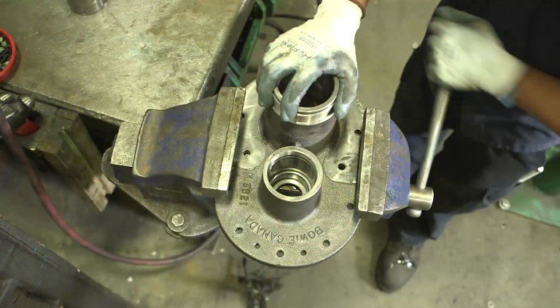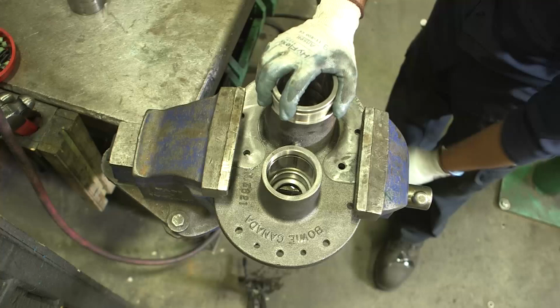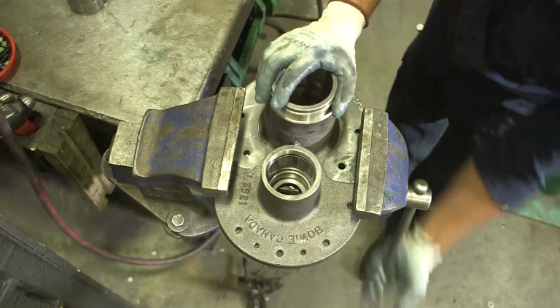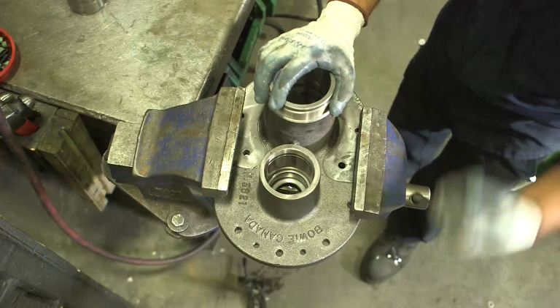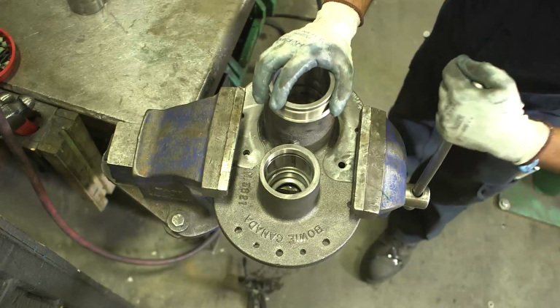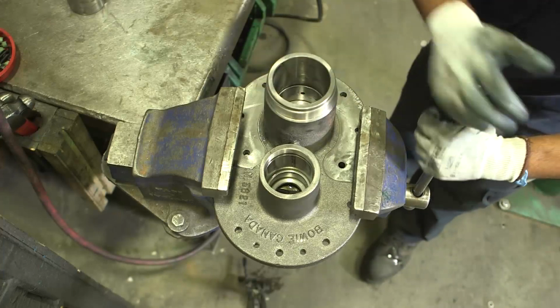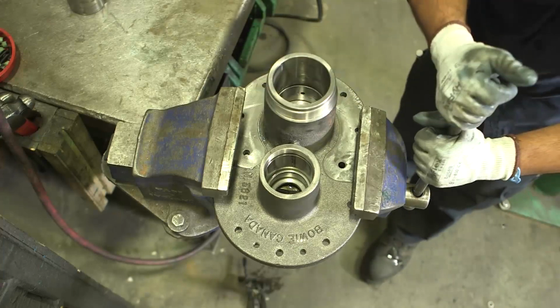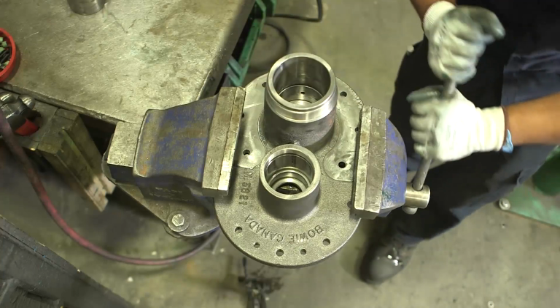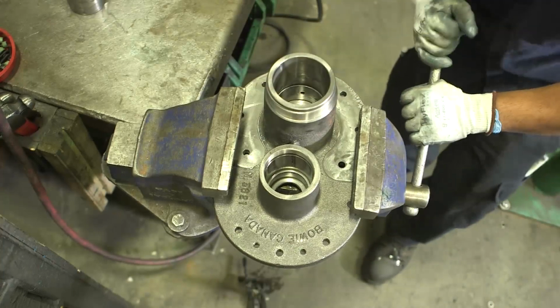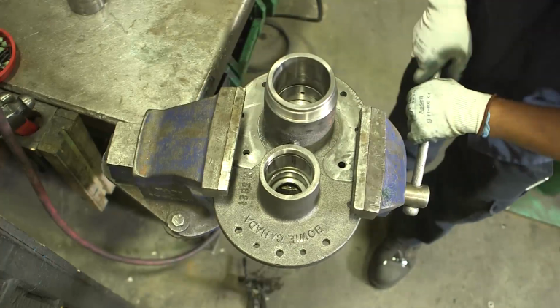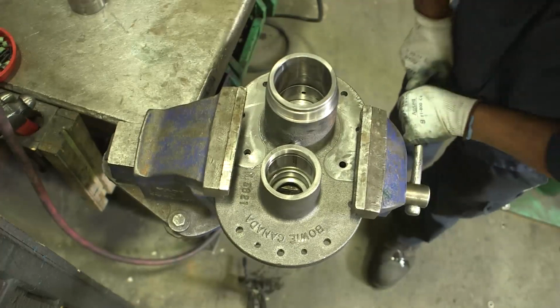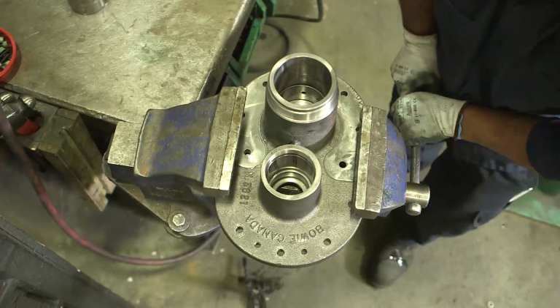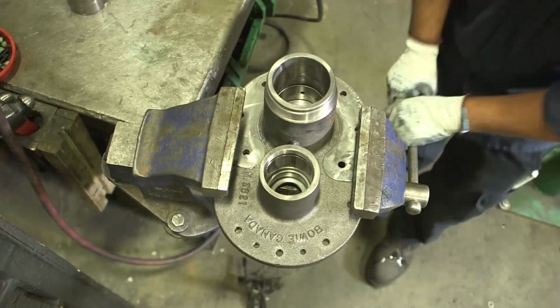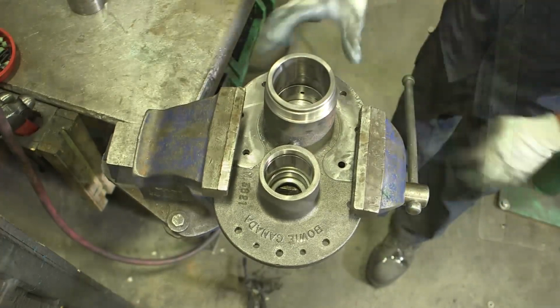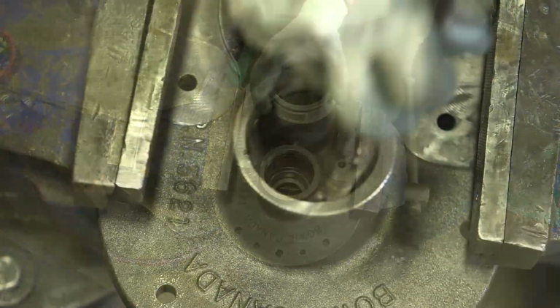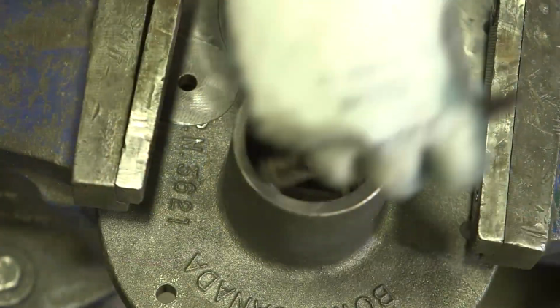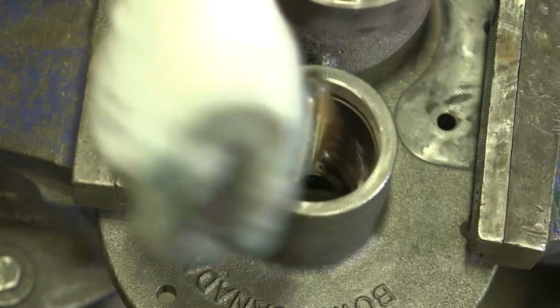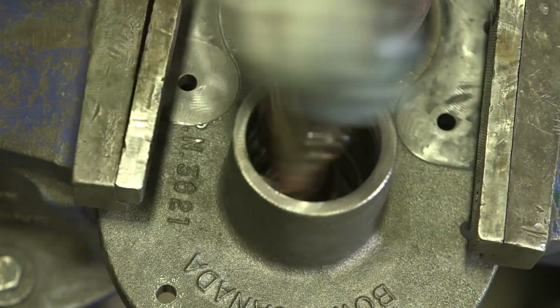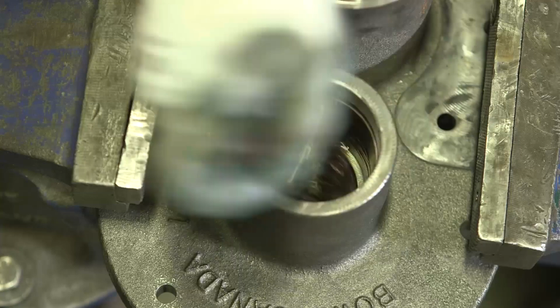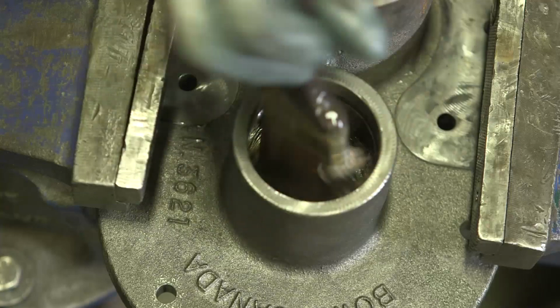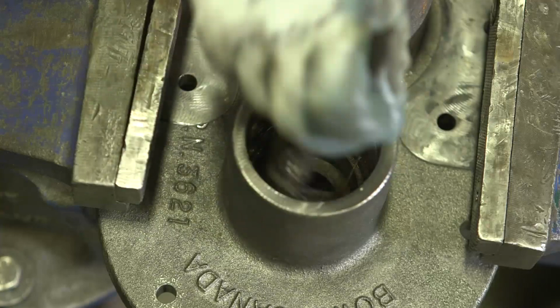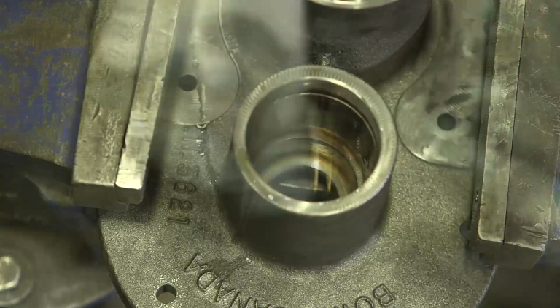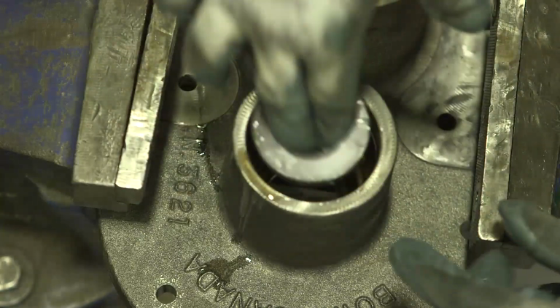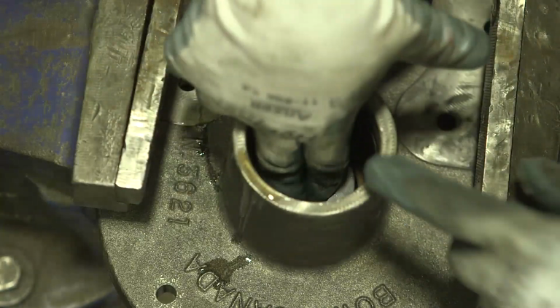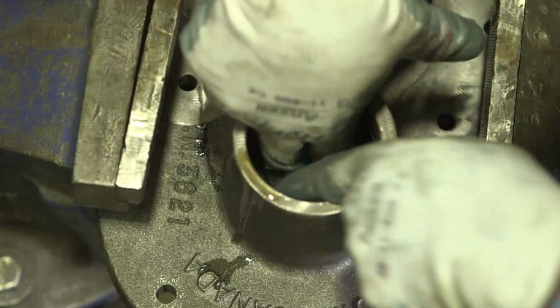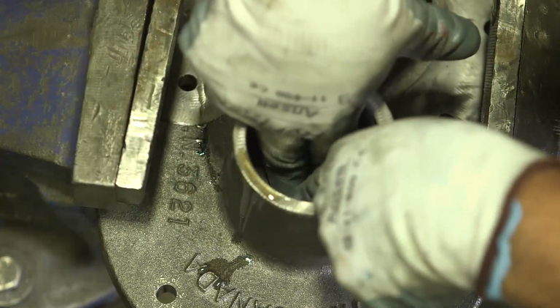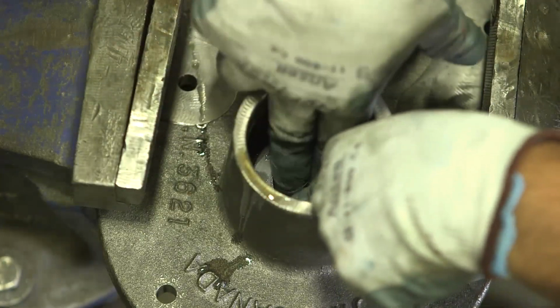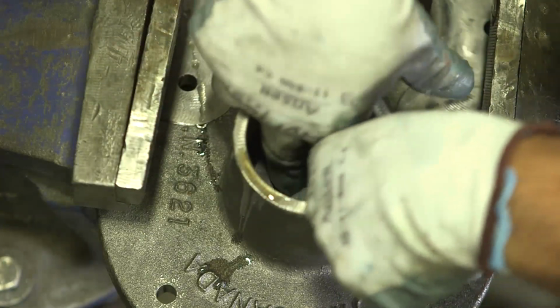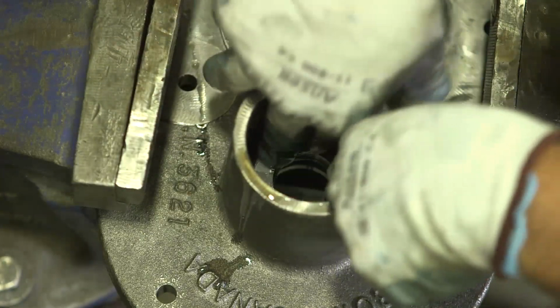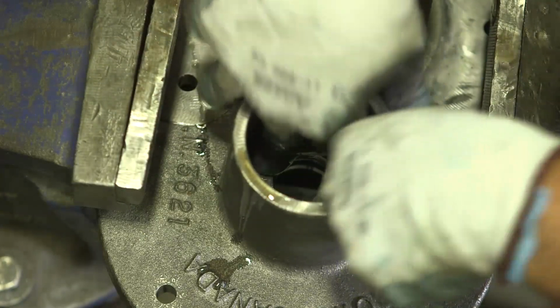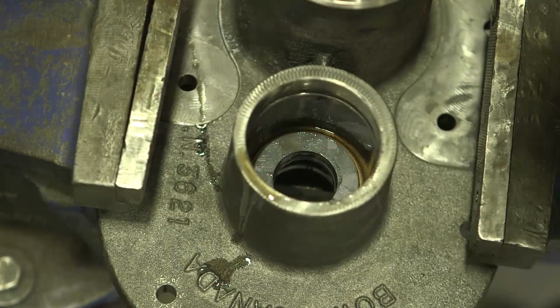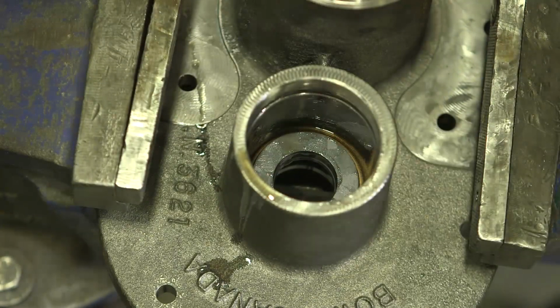Move the vise clamps to anchor the front plate, ensuring the dowel pins are in place. Now repeat the installation of the two Teflon seals and seal holder for the small bearing chamber.